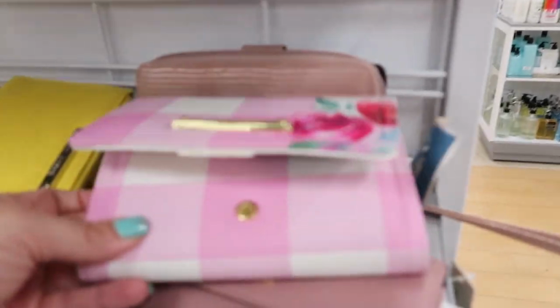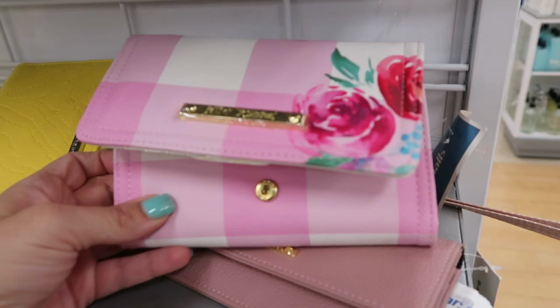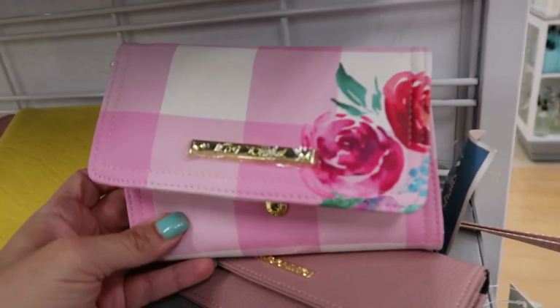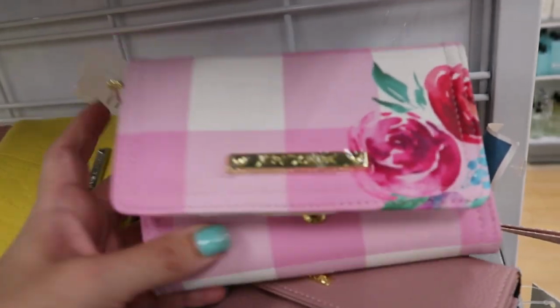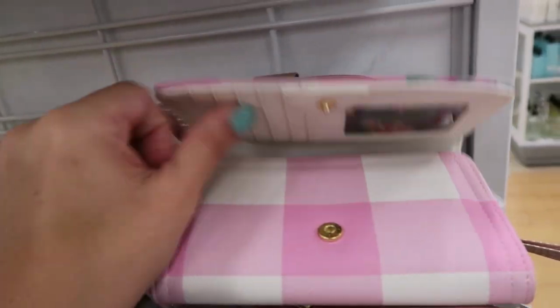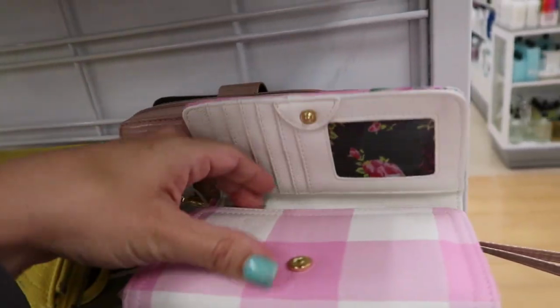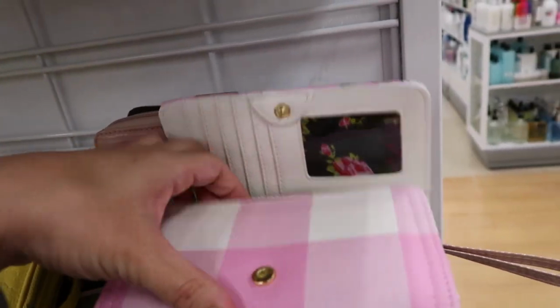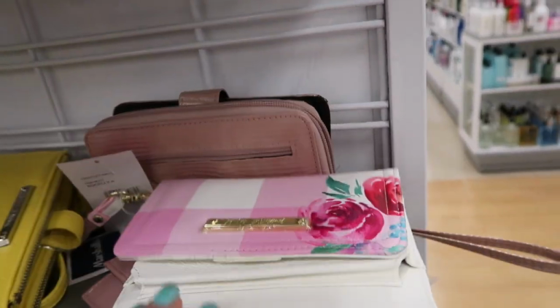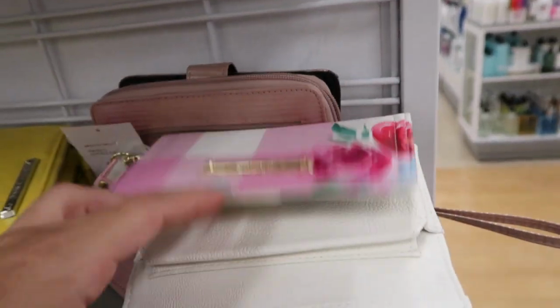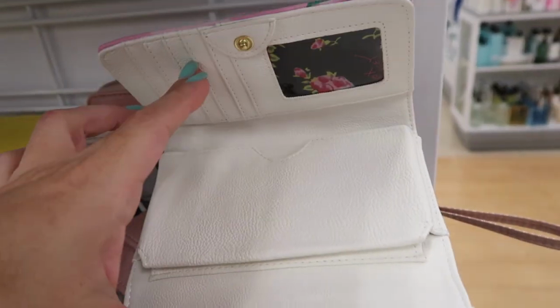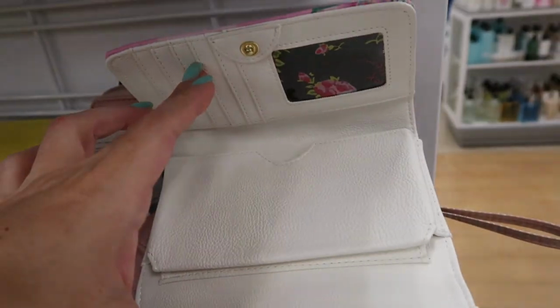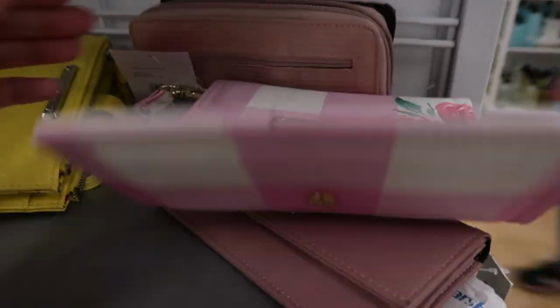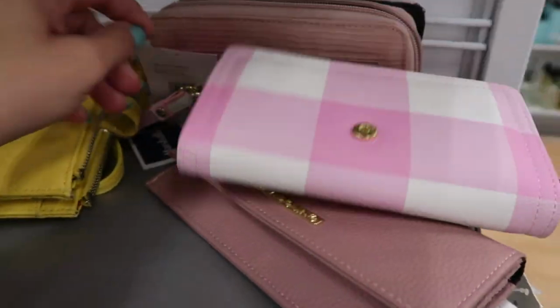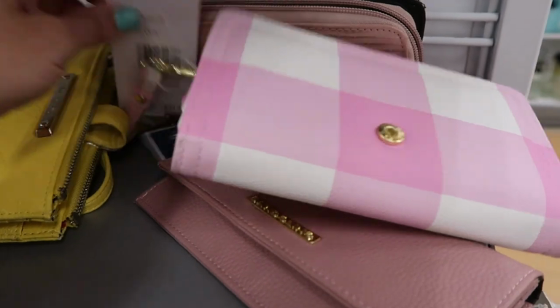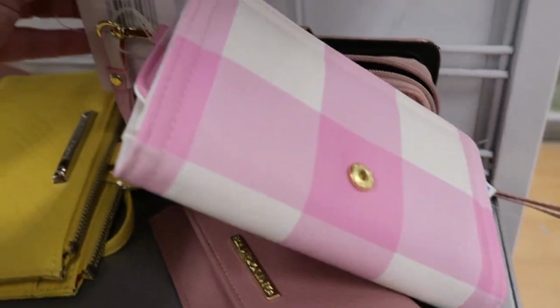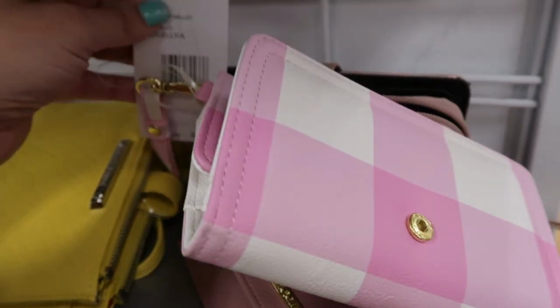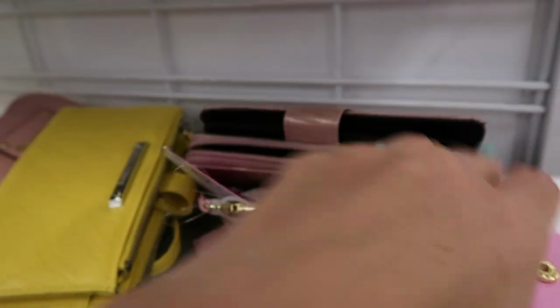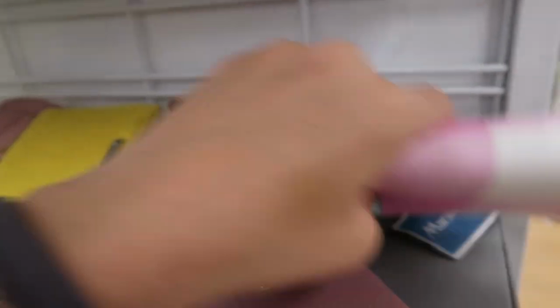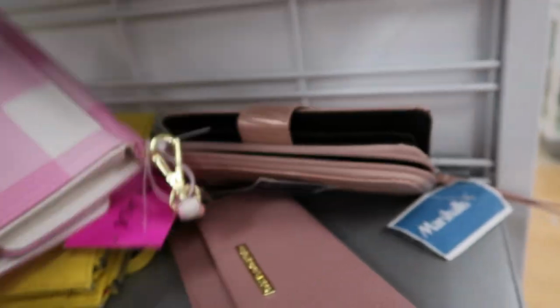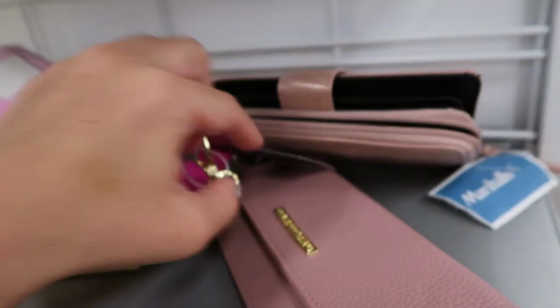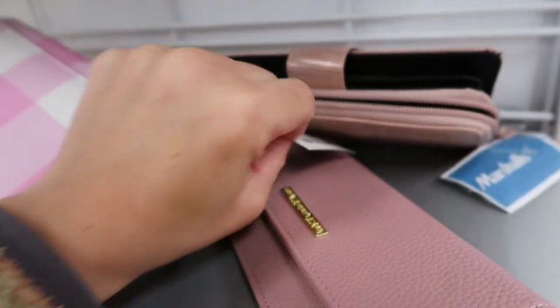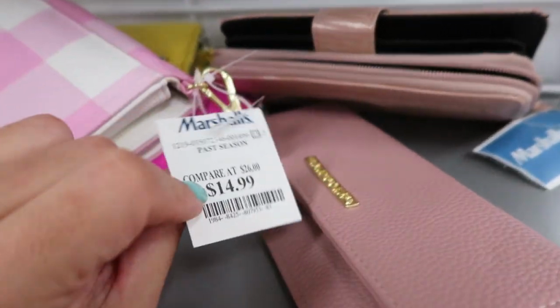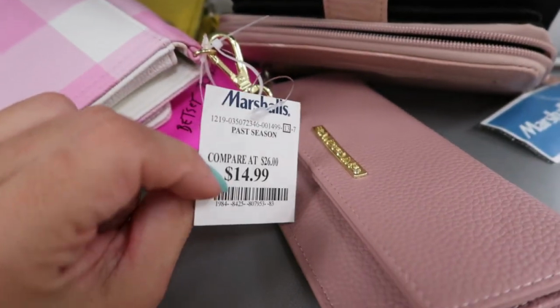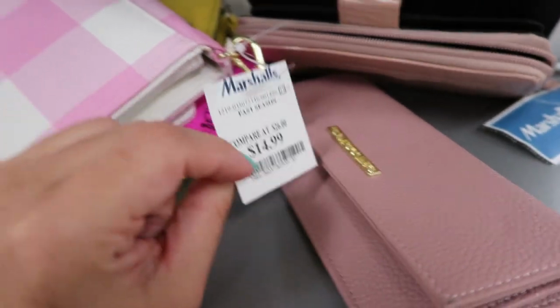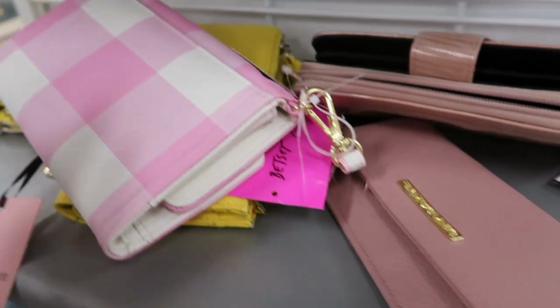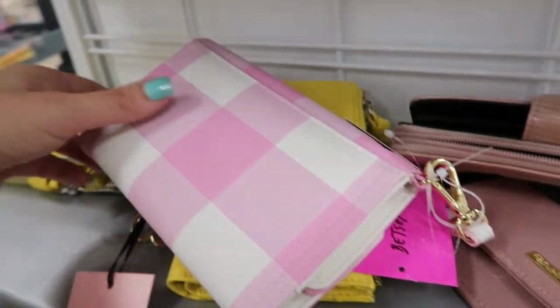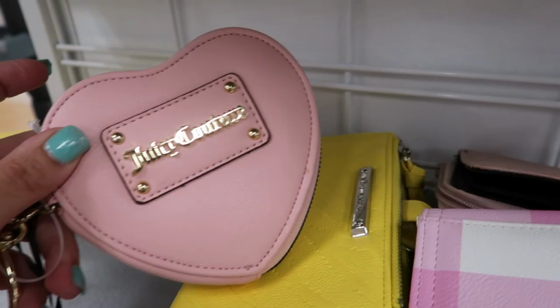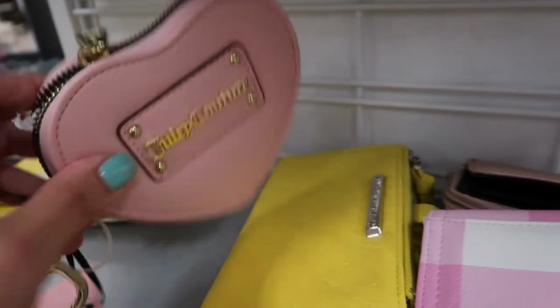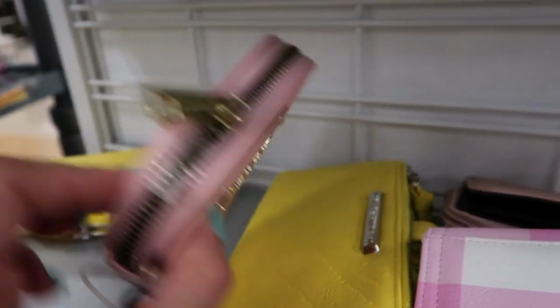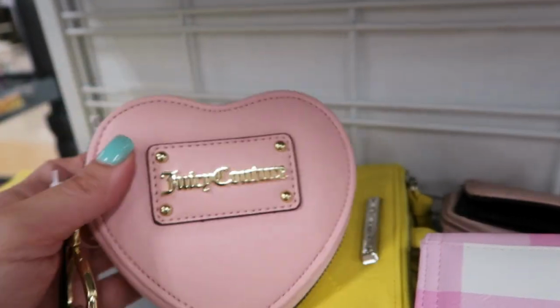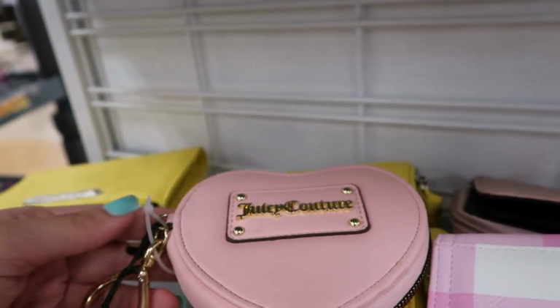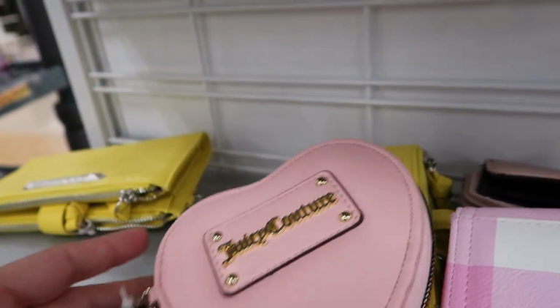They have the Nine West little bow bag in leopard skin or snakeskin for $24.99. And in the wallets there's this little Betsy Johnson.